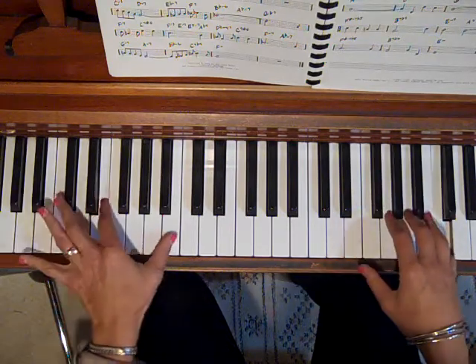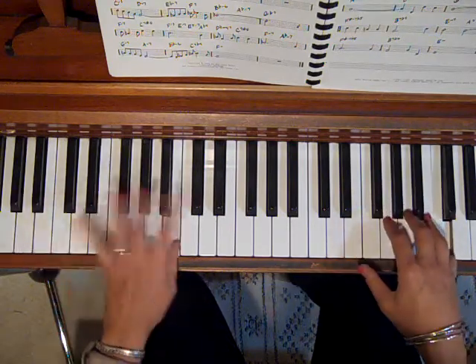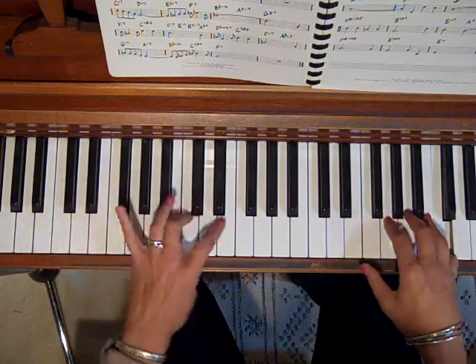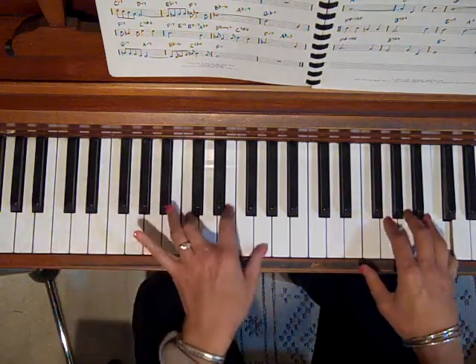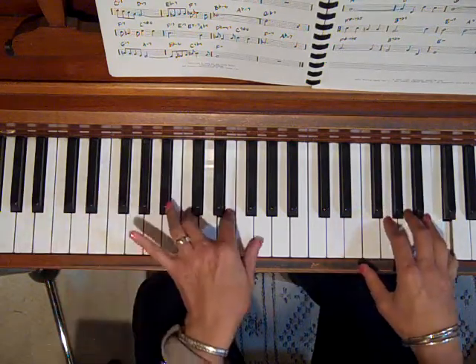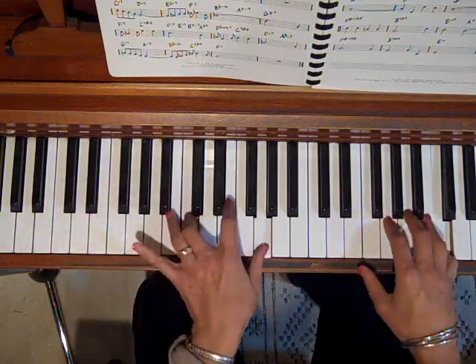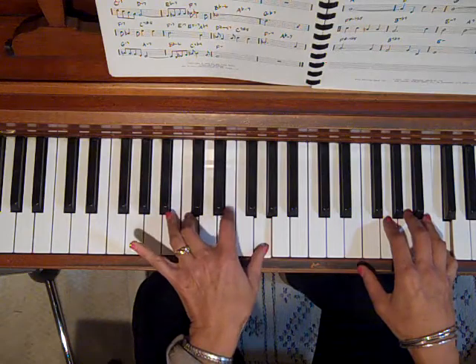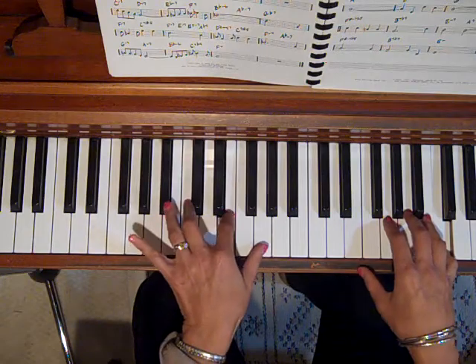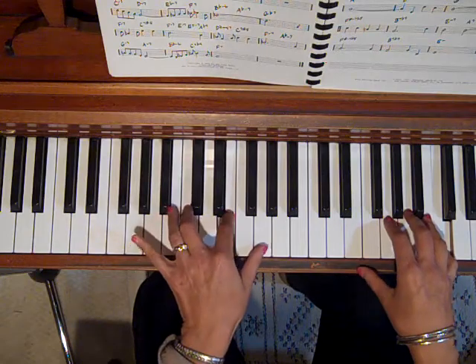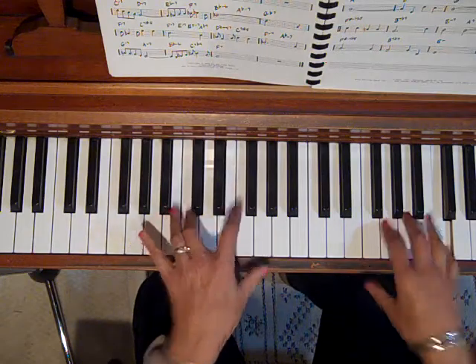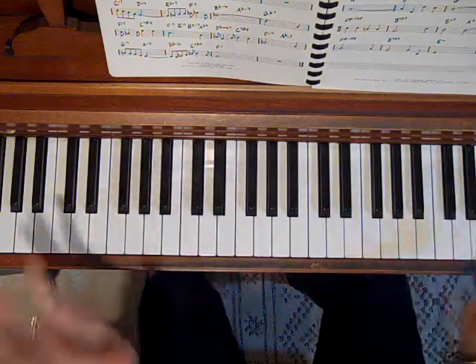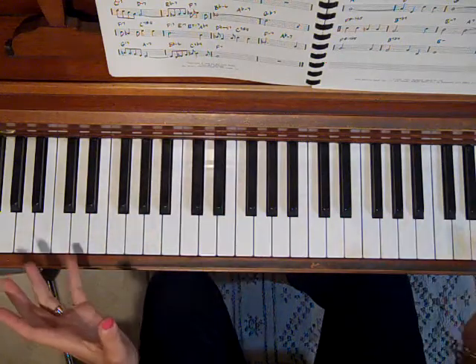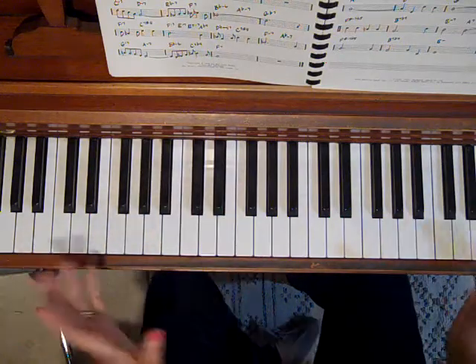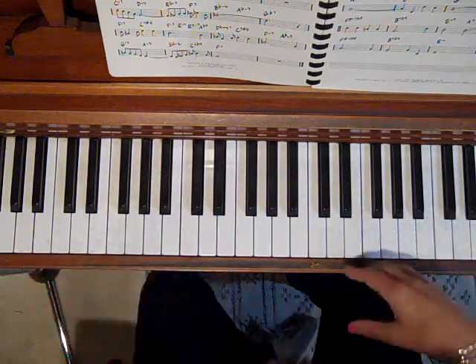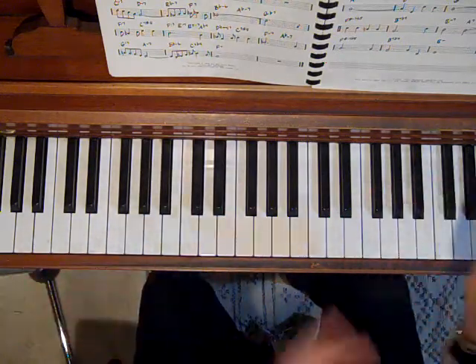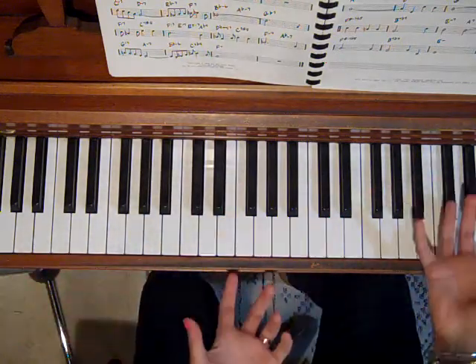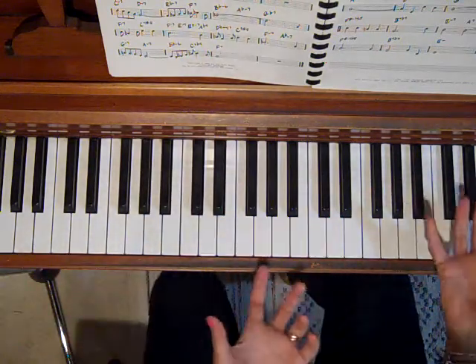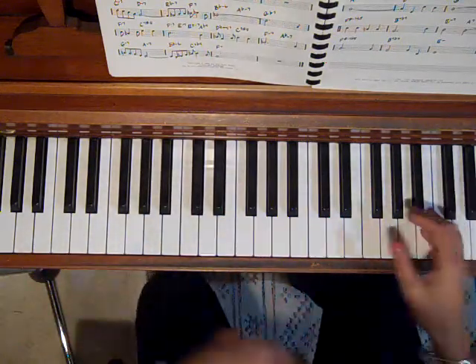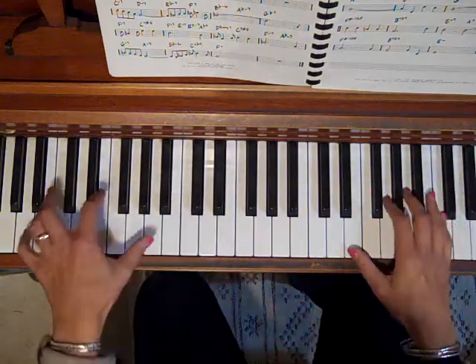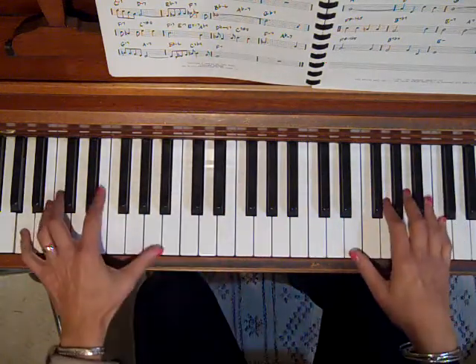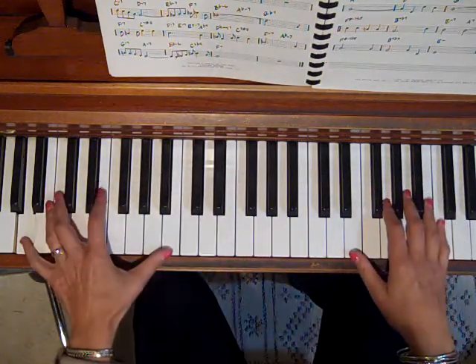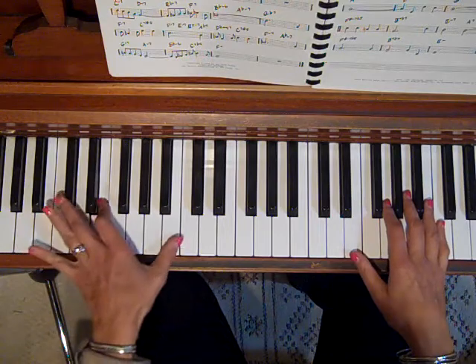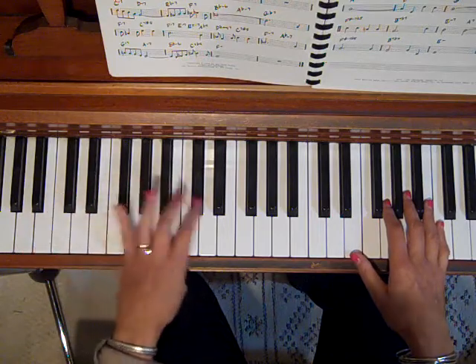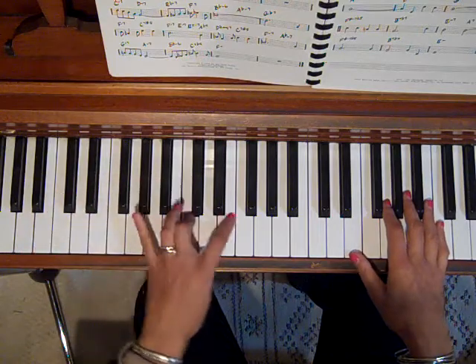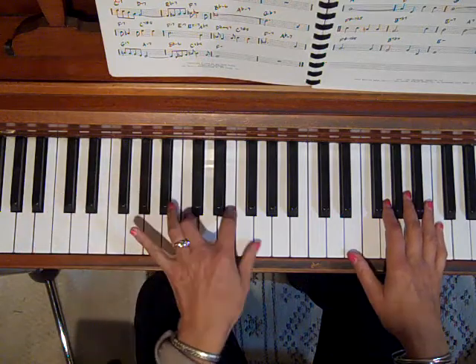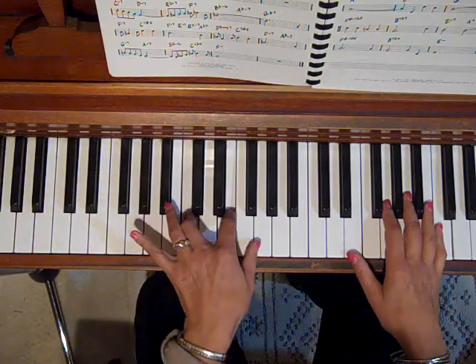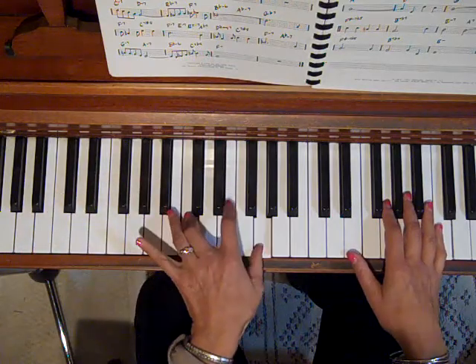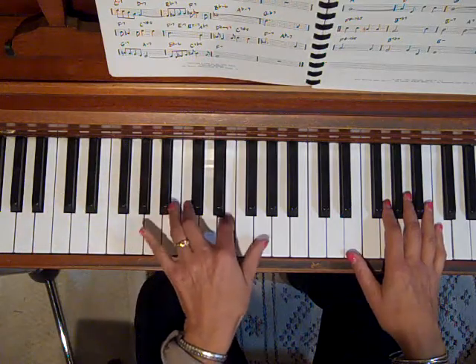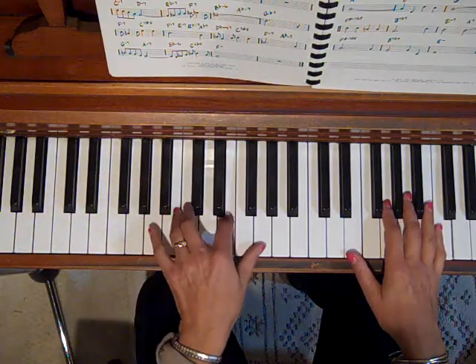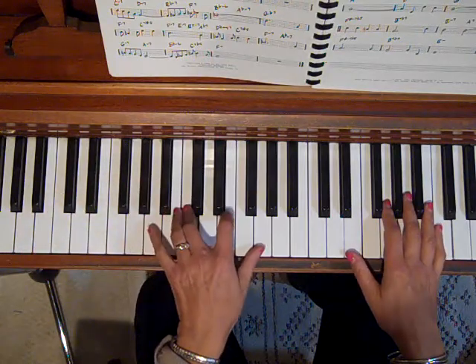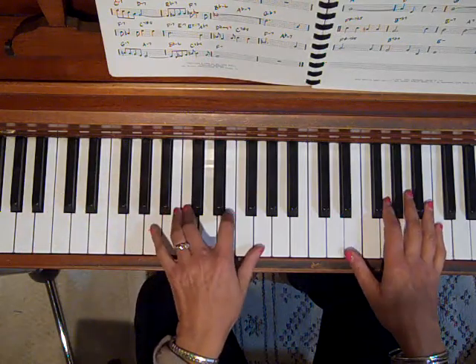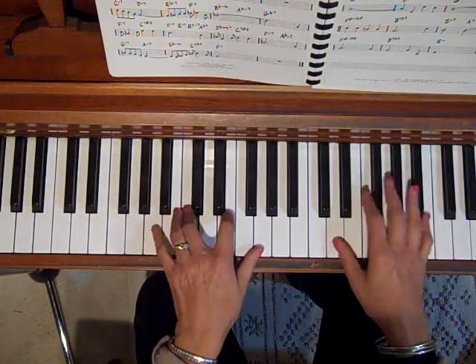One, two, and, three, and, four, and. So that's not hard to do, because the right hand is just holding the note and the left hand is doing that. An eighth note.